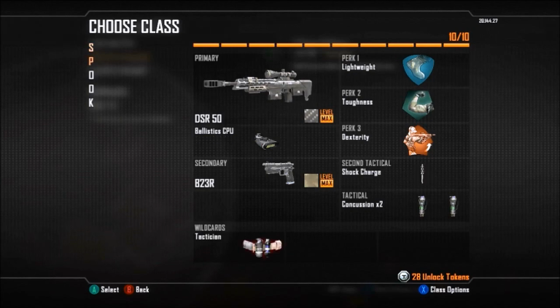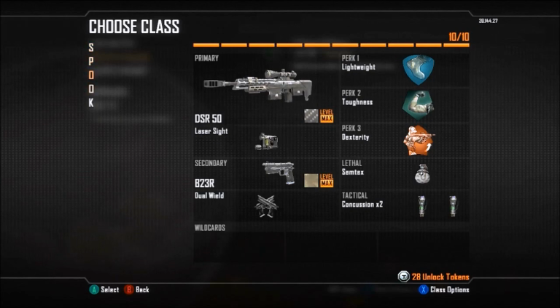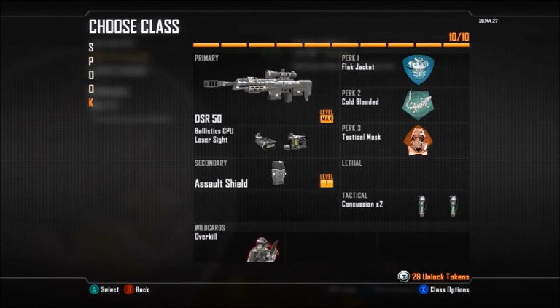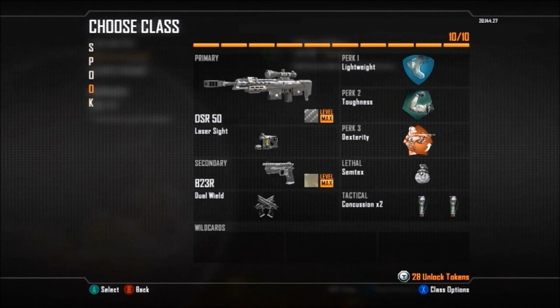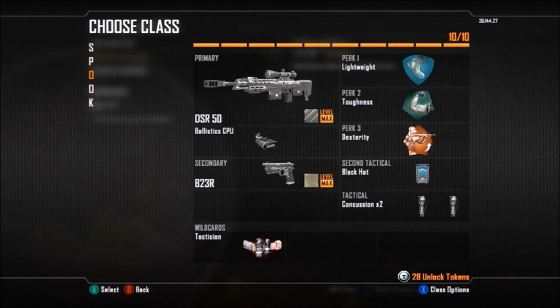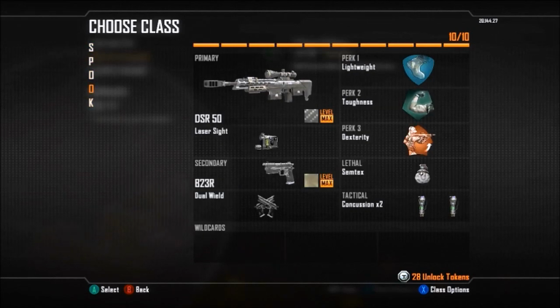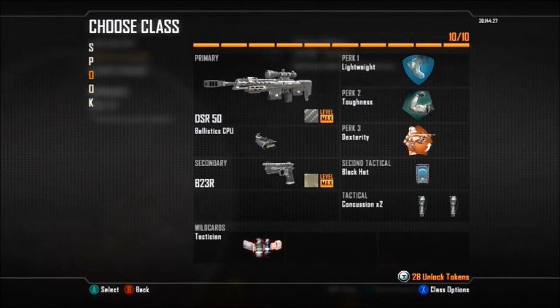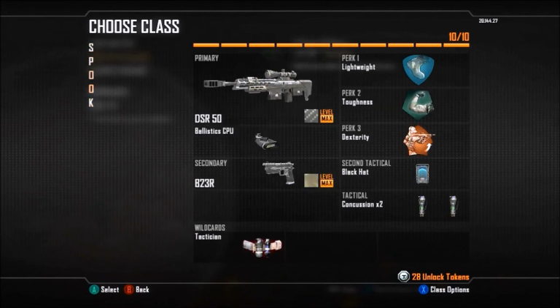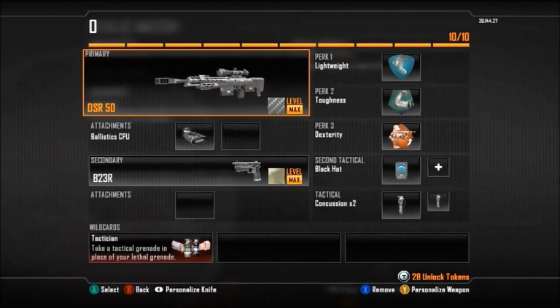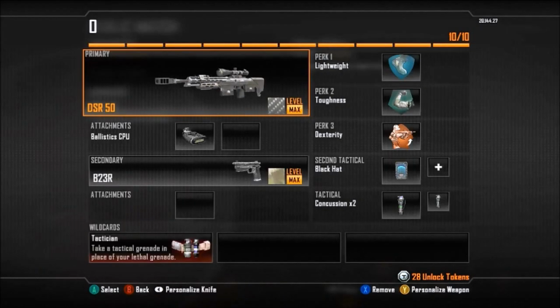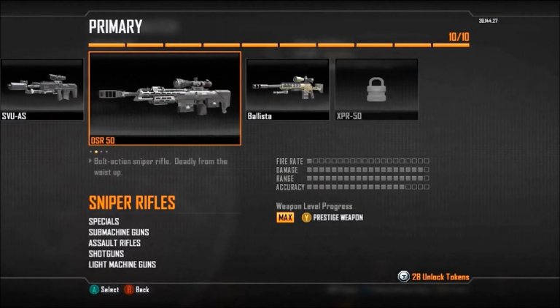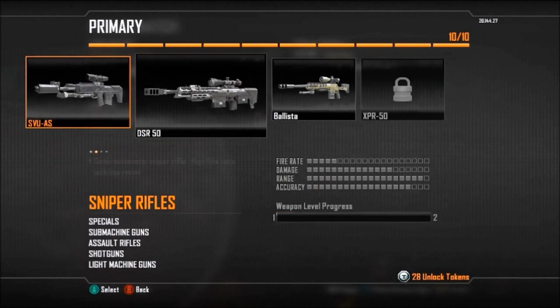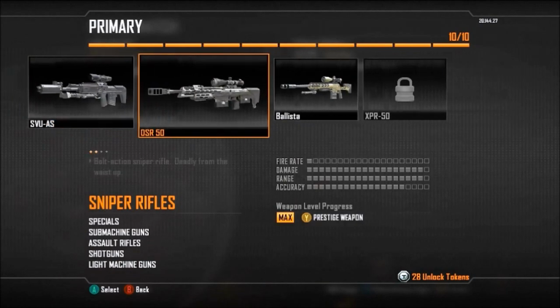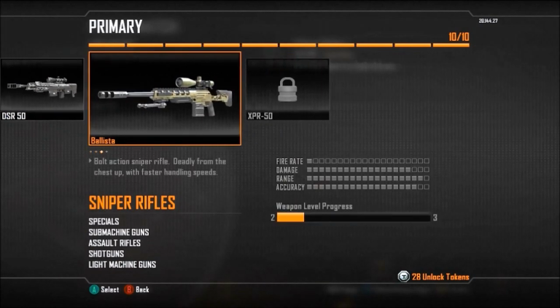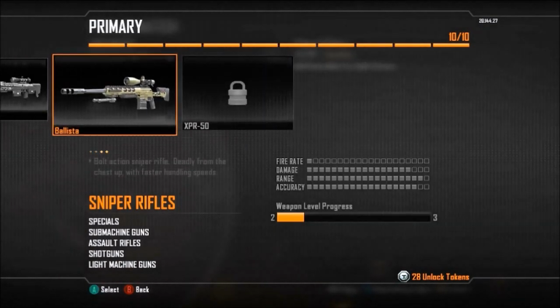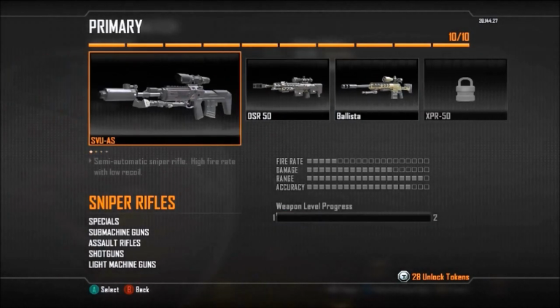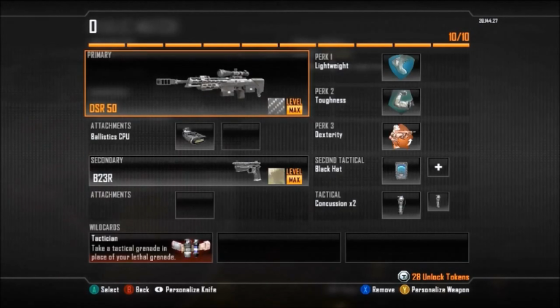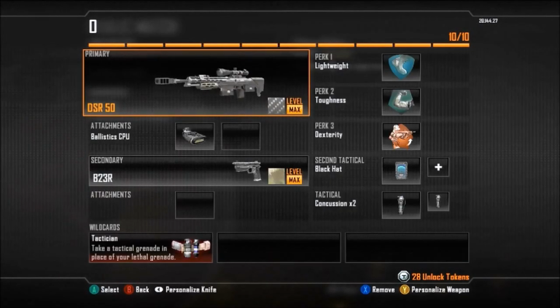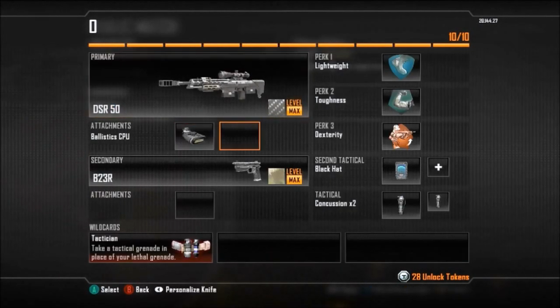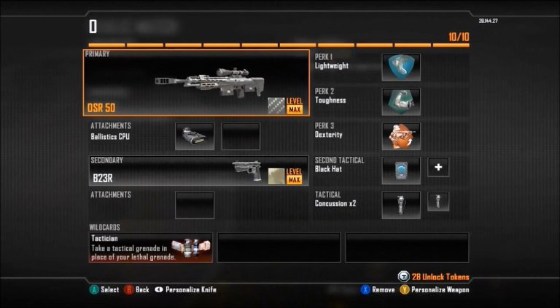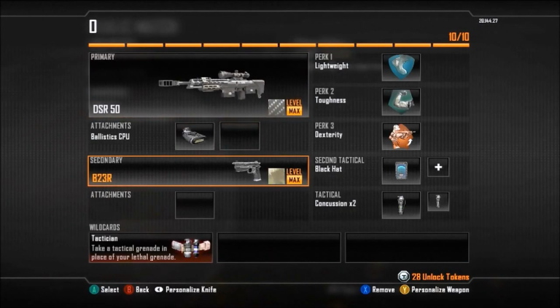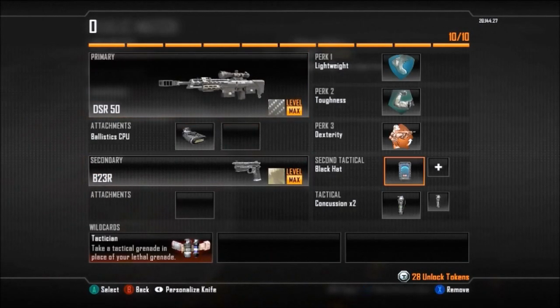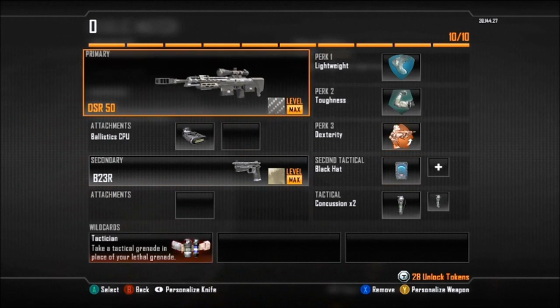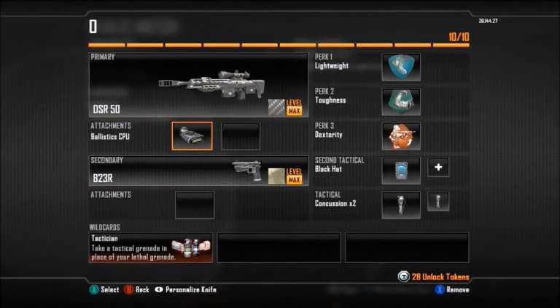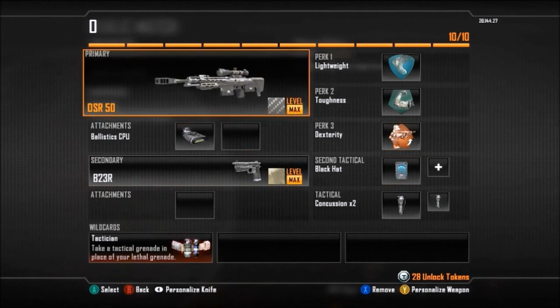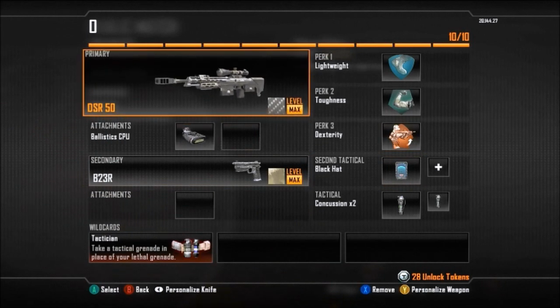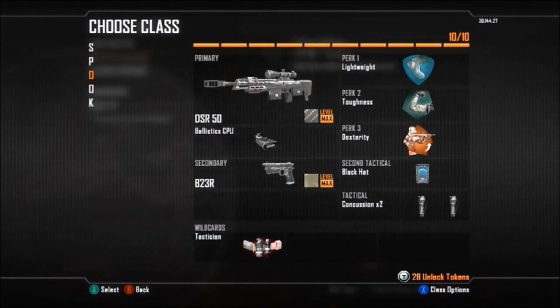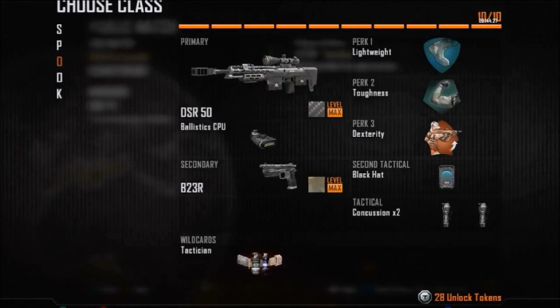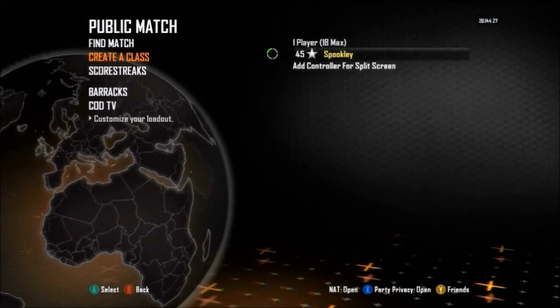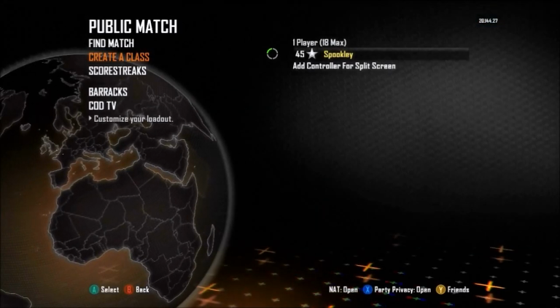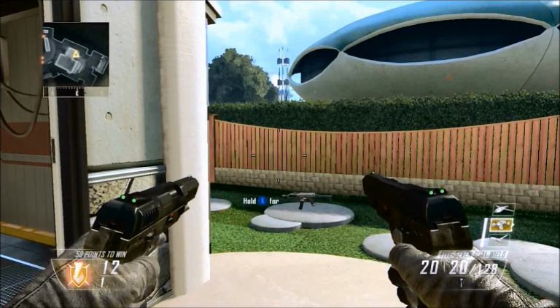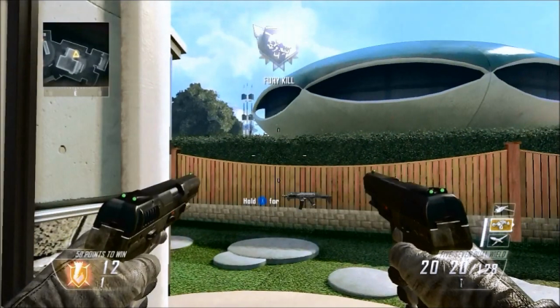For your class setup, it could be anything — you just use any sniper that you want to hit it with. The DSR and the Ballista are the best for trickshotting, so you should probably use one of those.